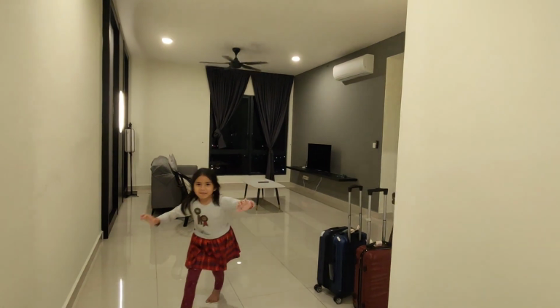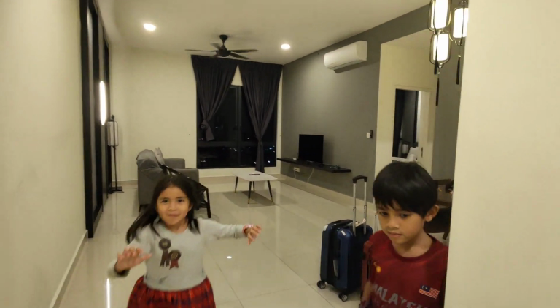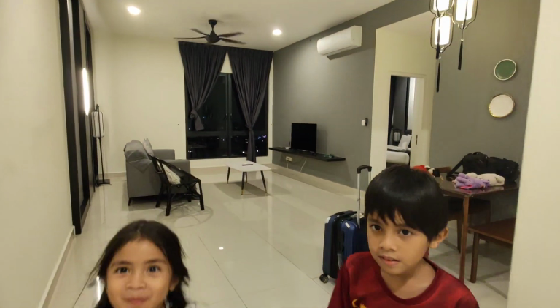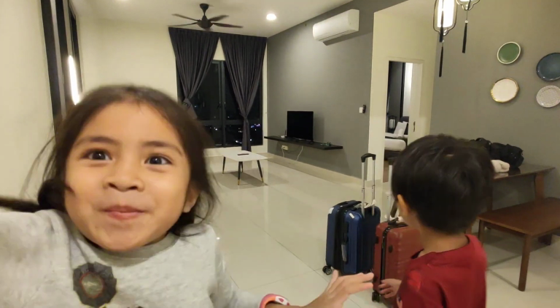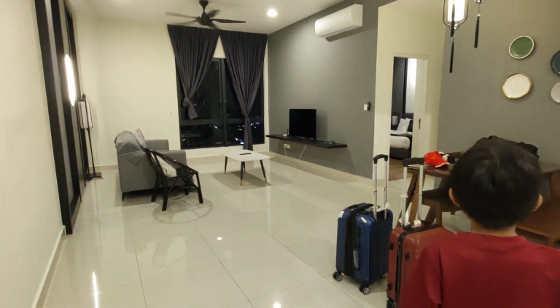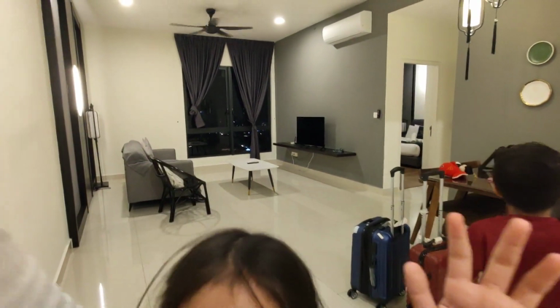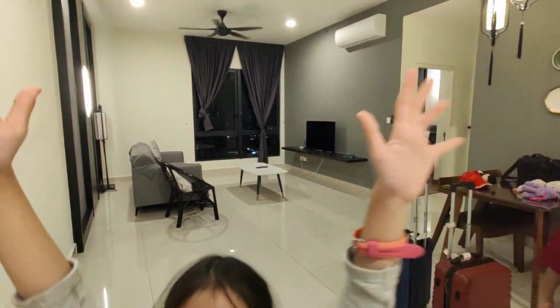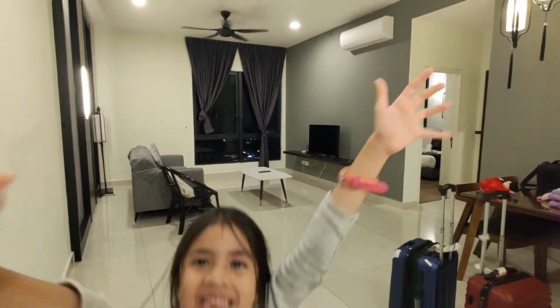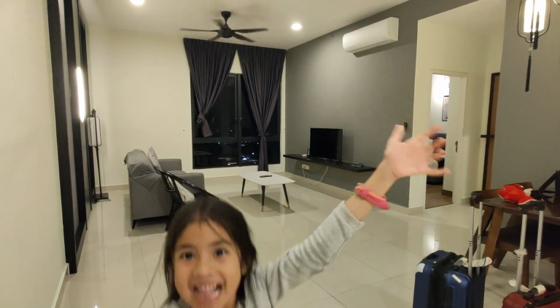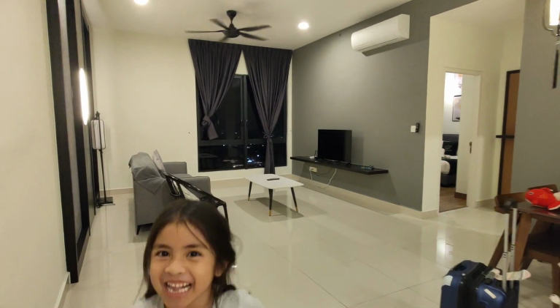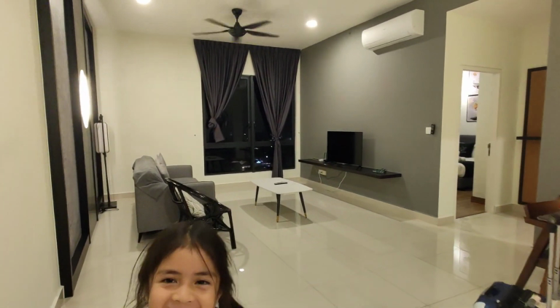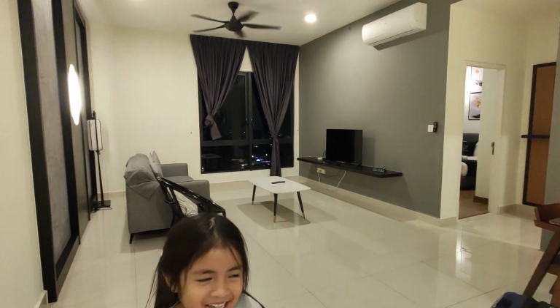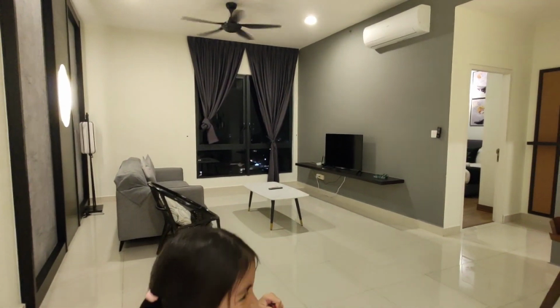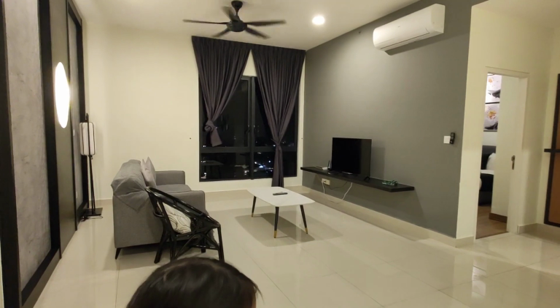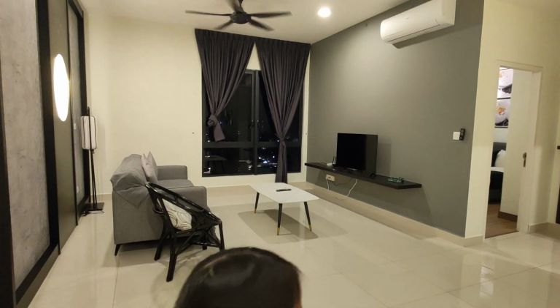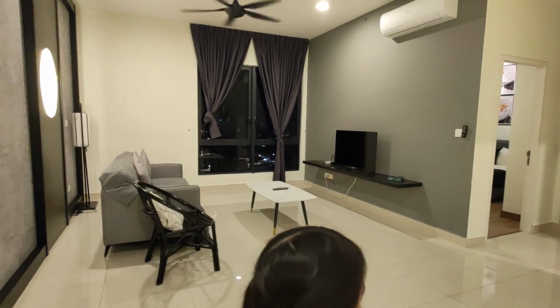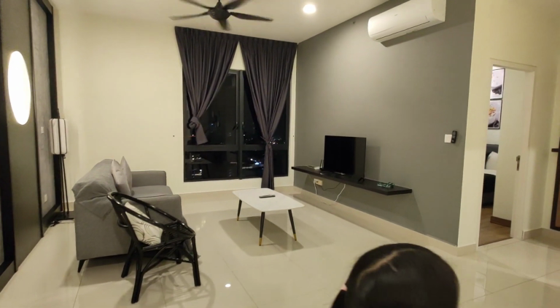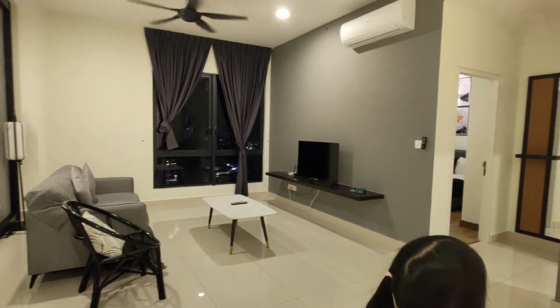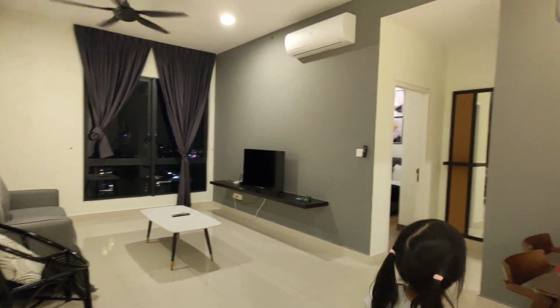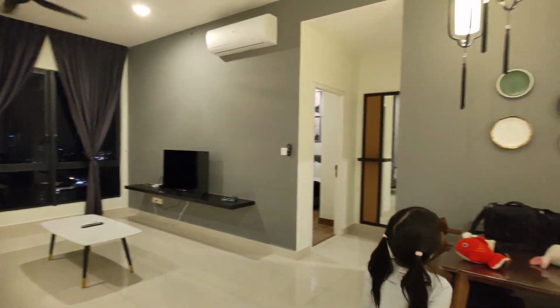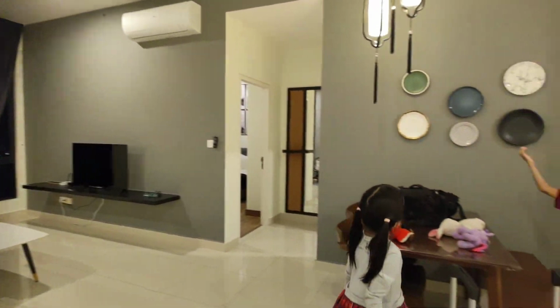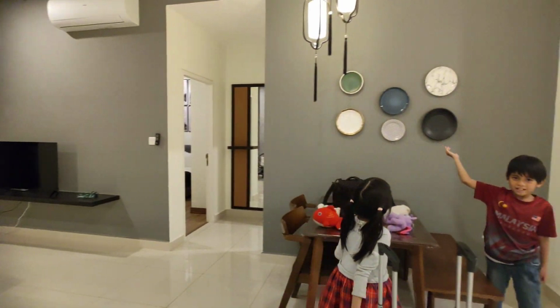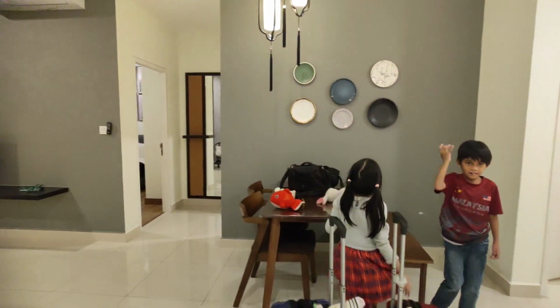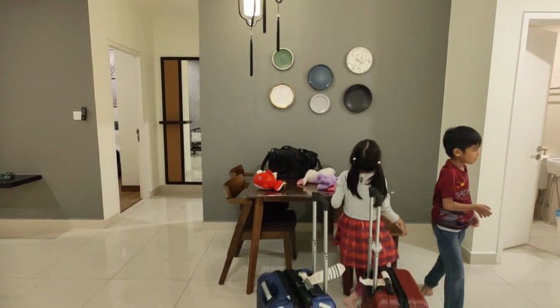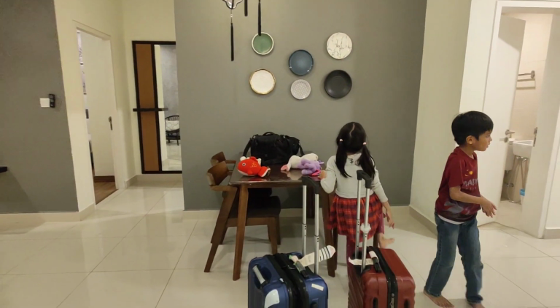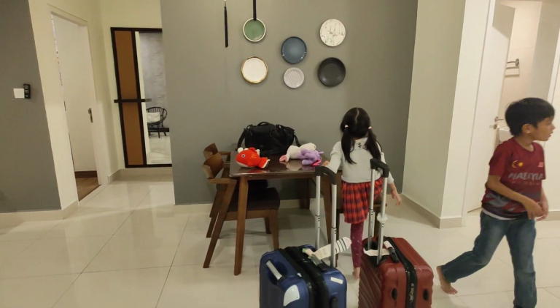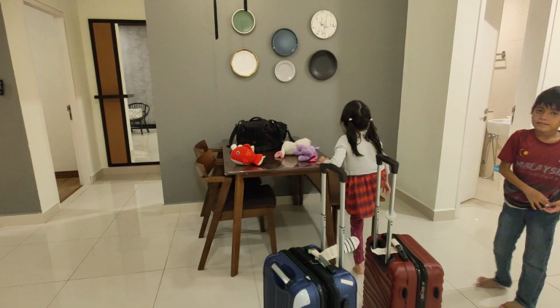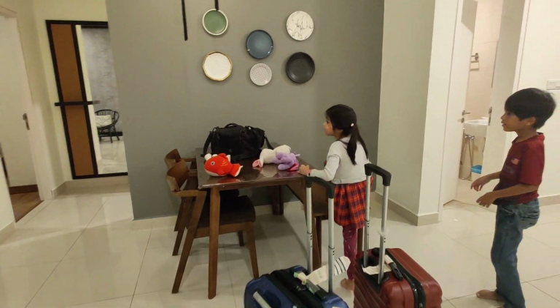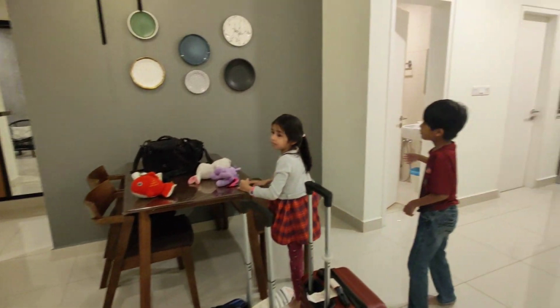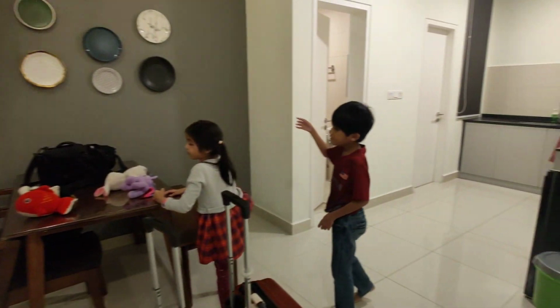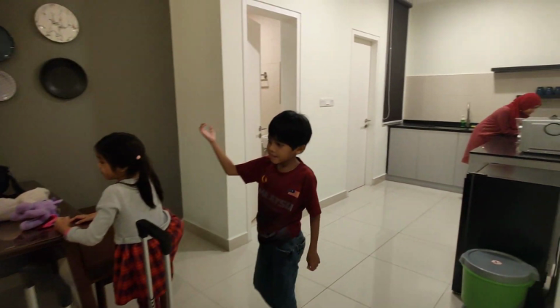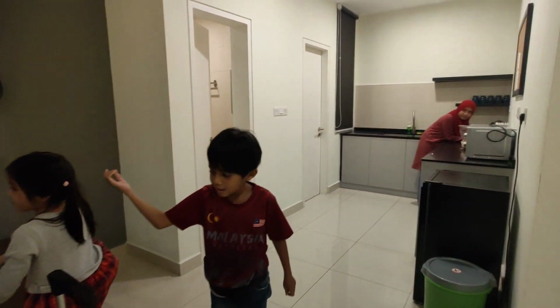Bila masuk-masuk, kita akan nampak ruang tamu. Terdapat 2 seater sofa dan juga TV. Lepas tu, kita ada meja makan dan juga ruang dapur.